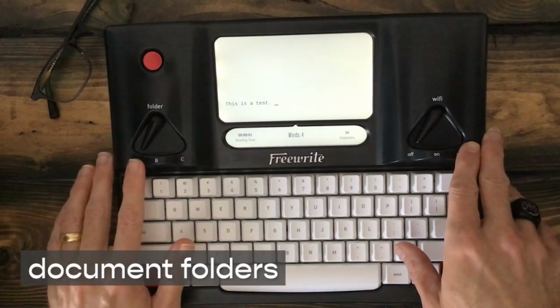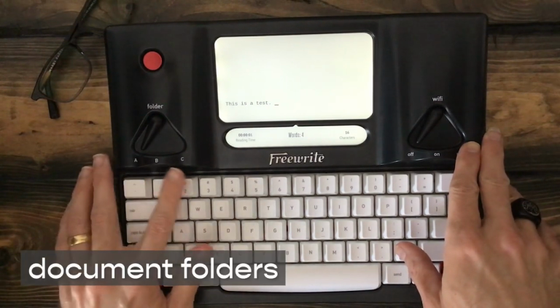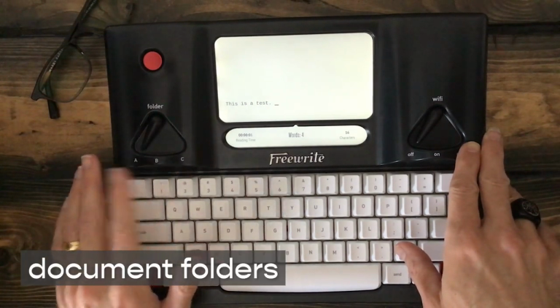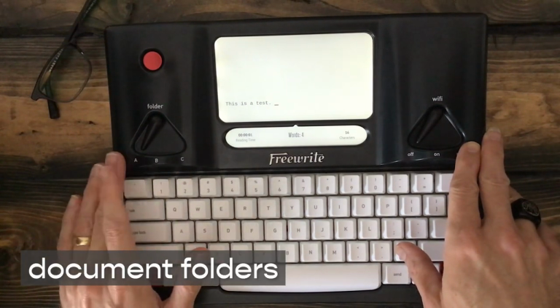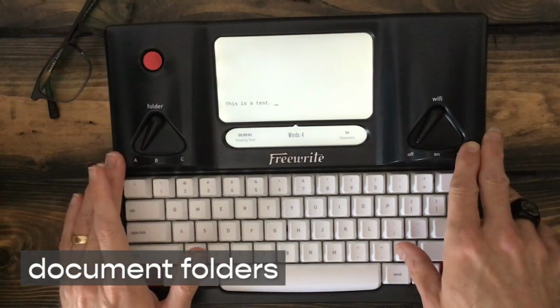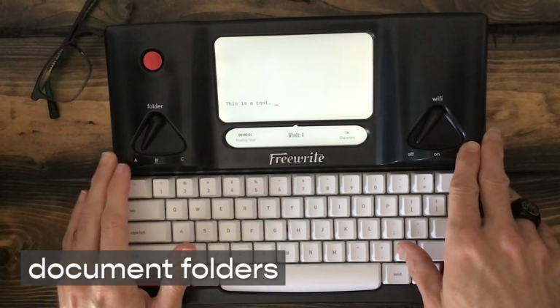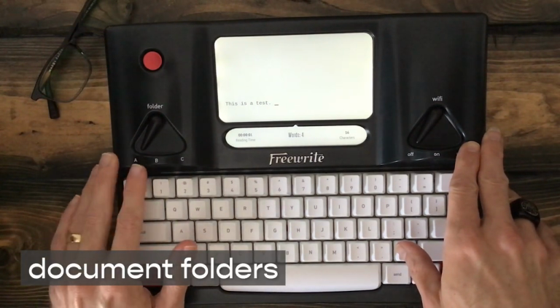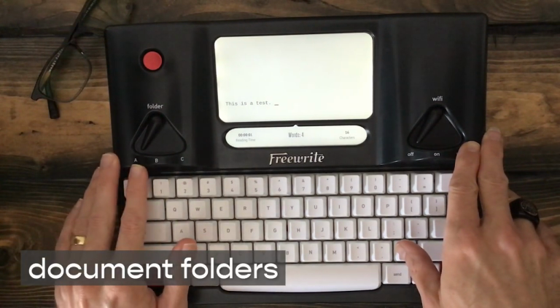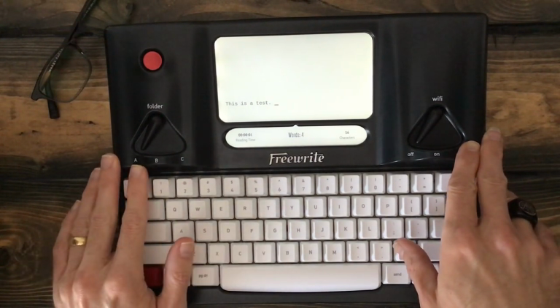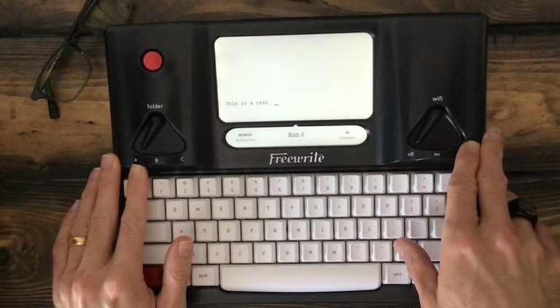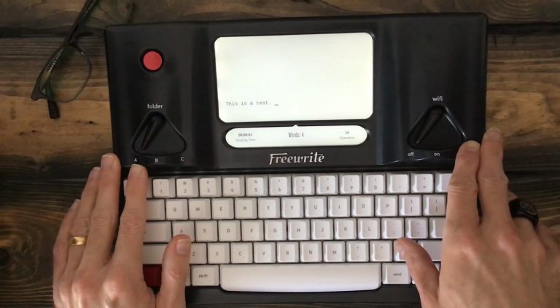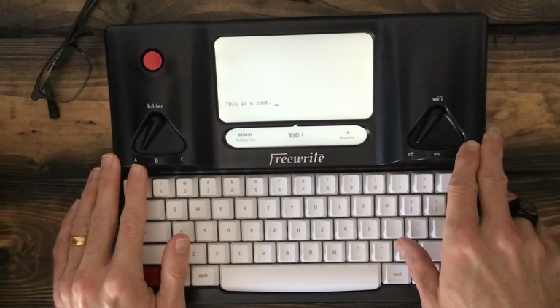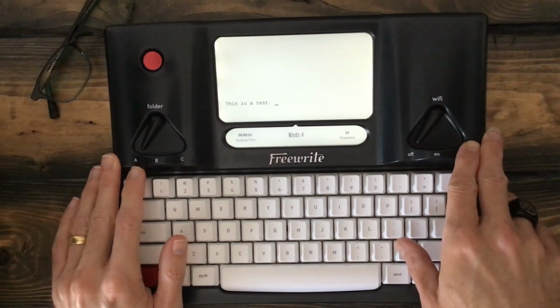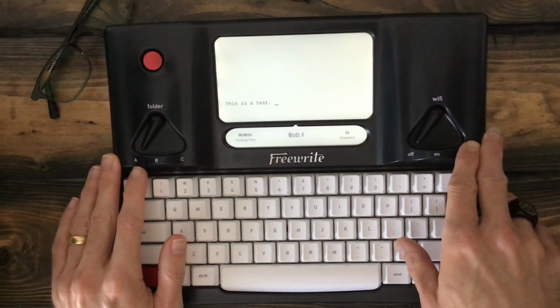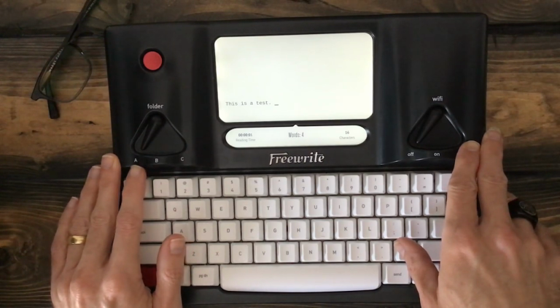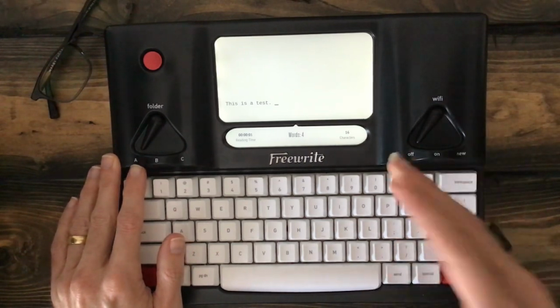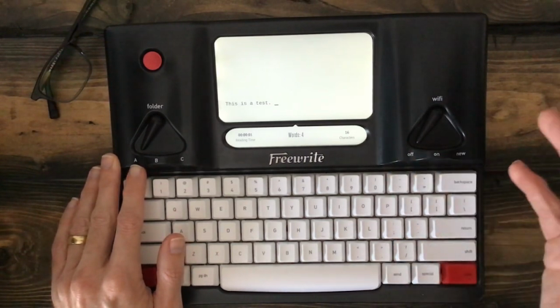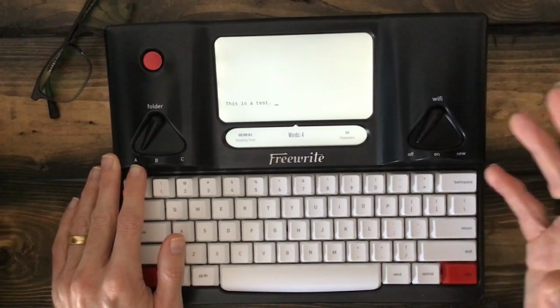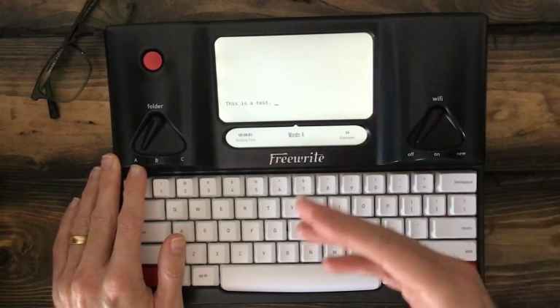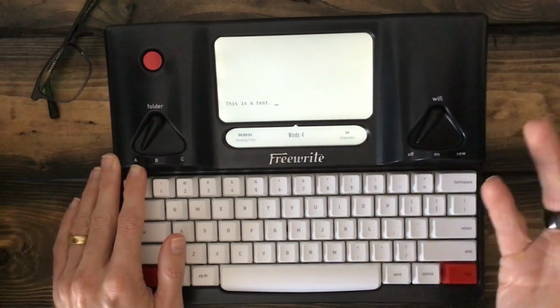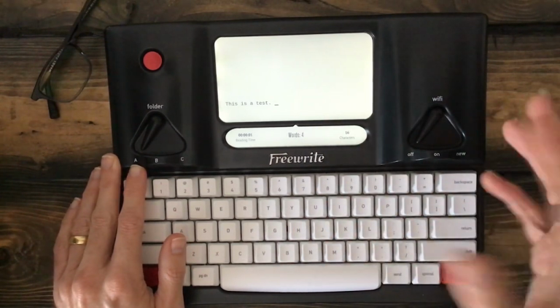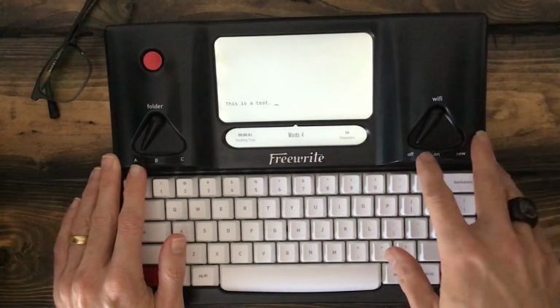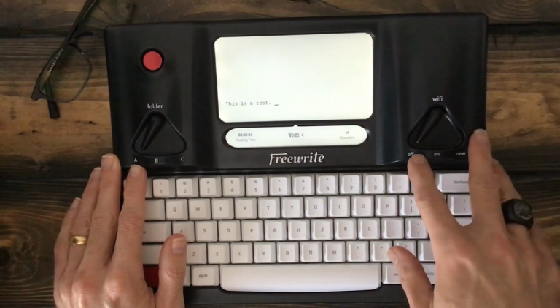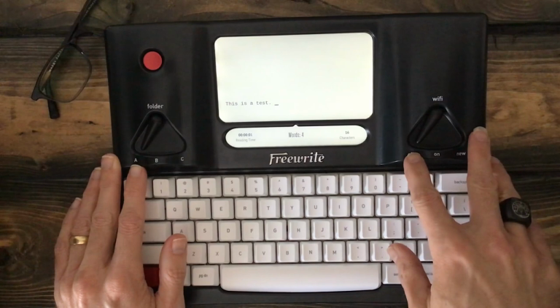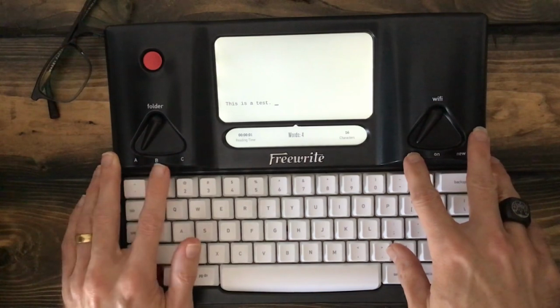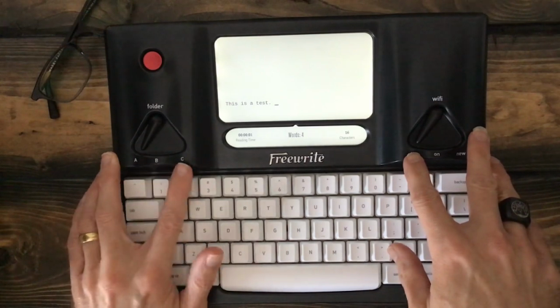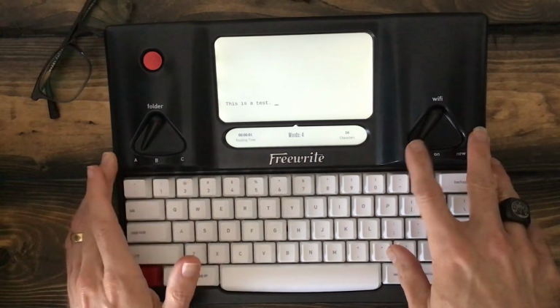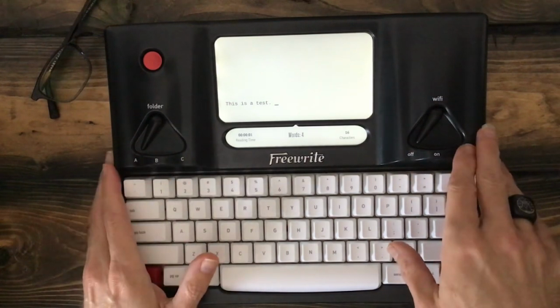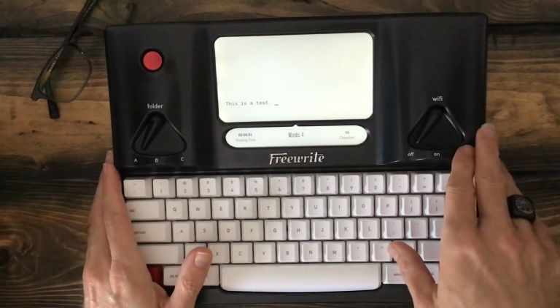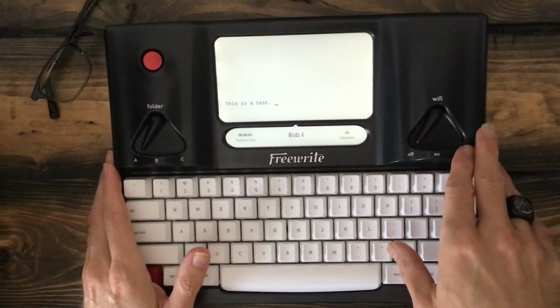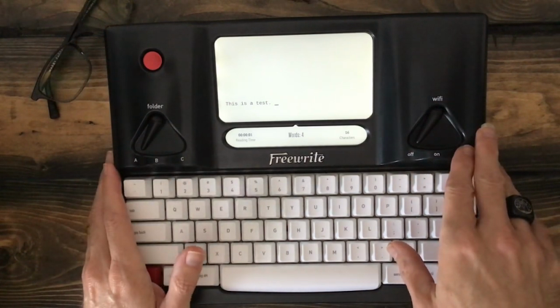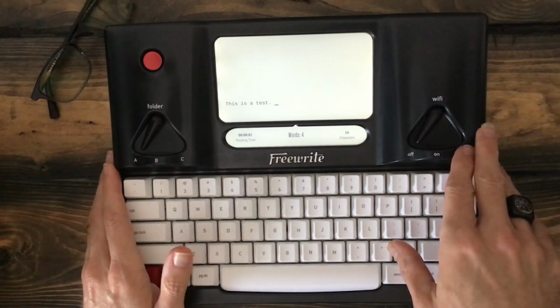Folders A, B, and C are really just that simple — any document you write in the A folder would end up in the A folder on their website as well as in Dropbox, and the B and C folders work the same accordingly.